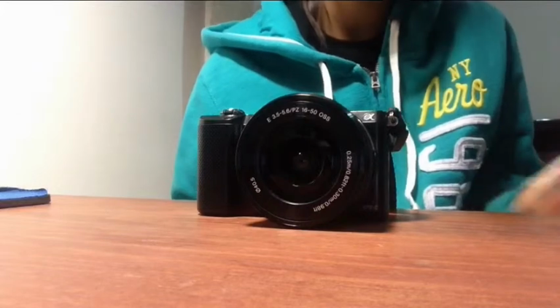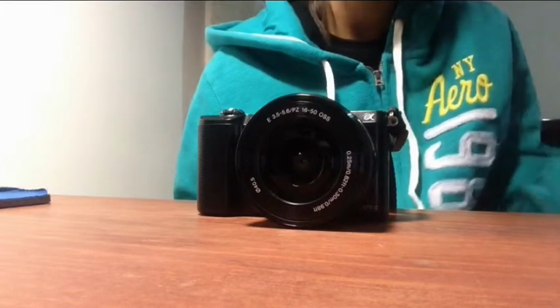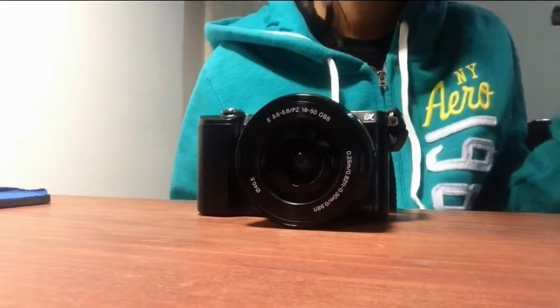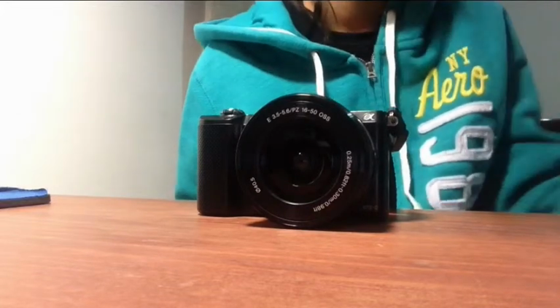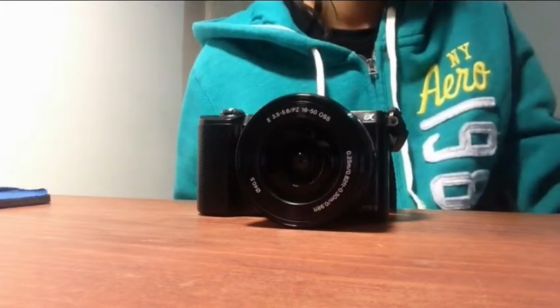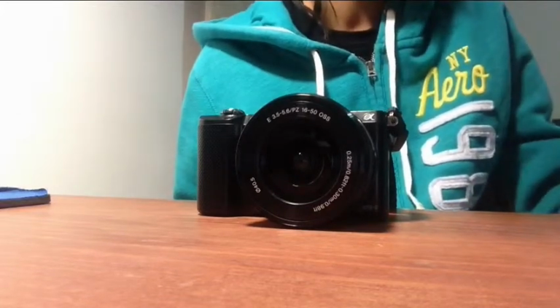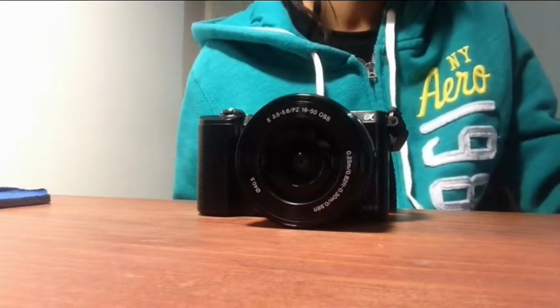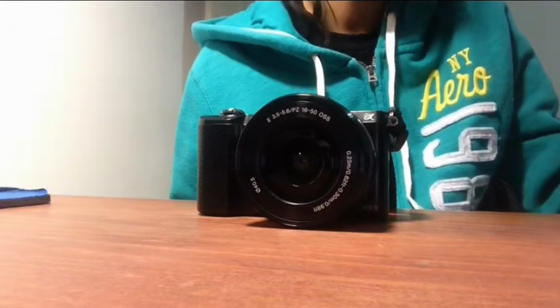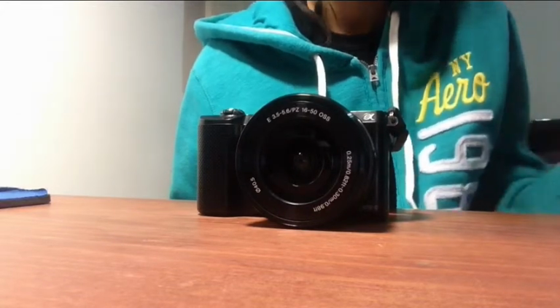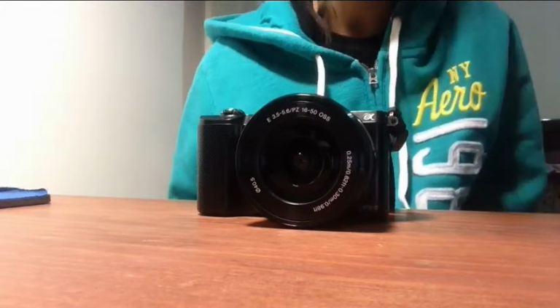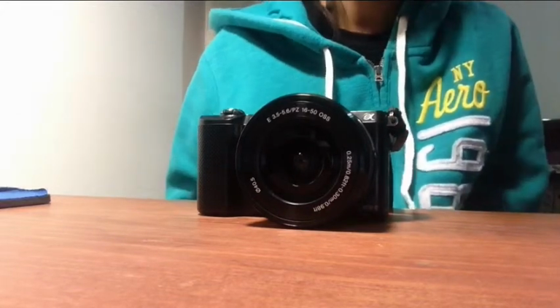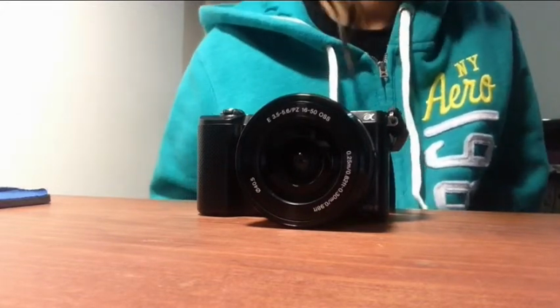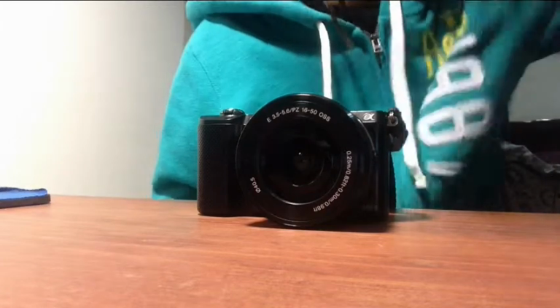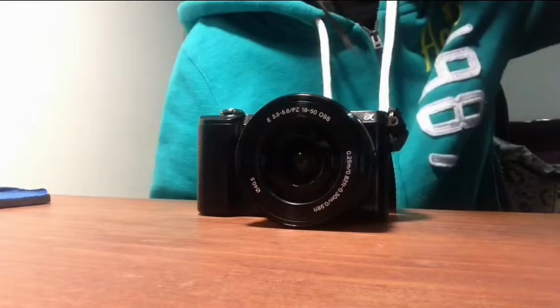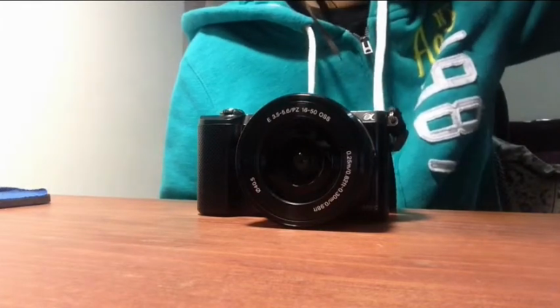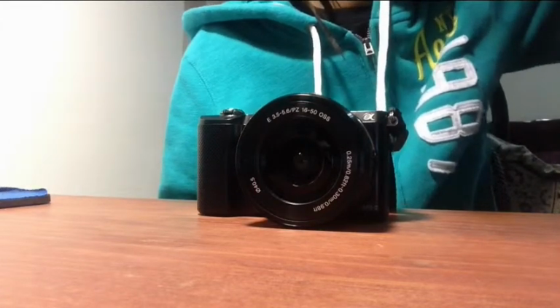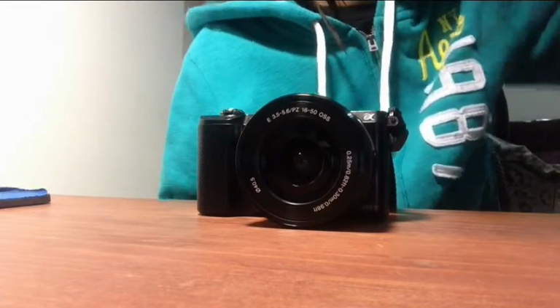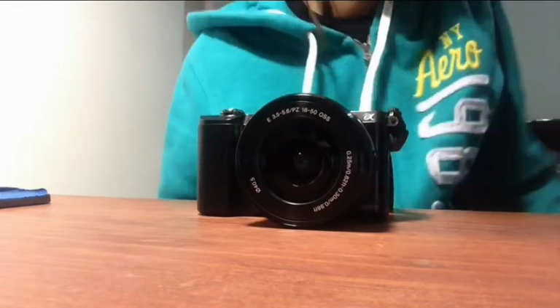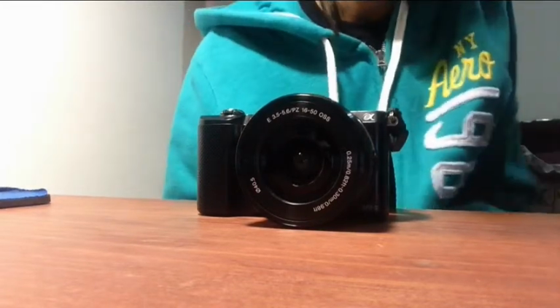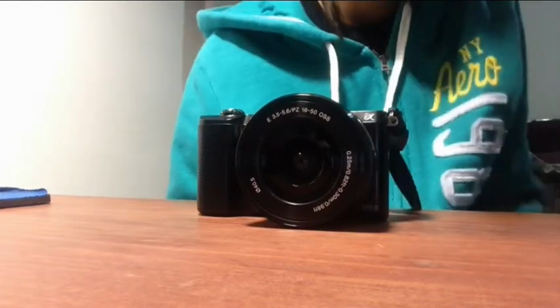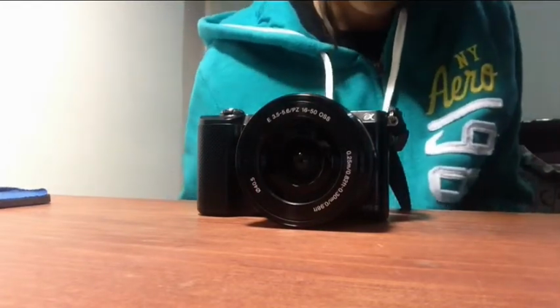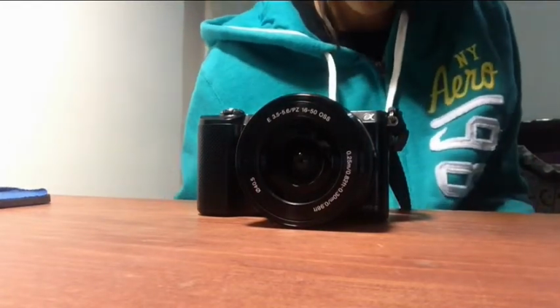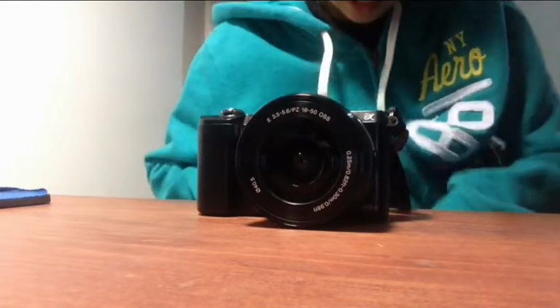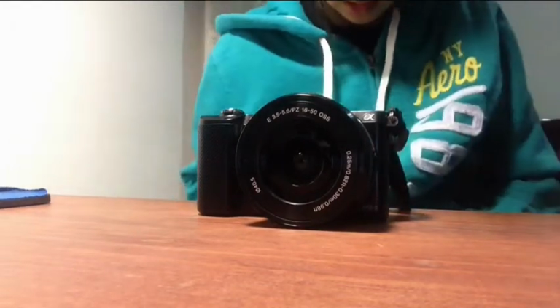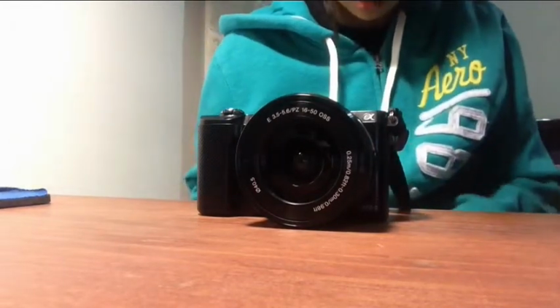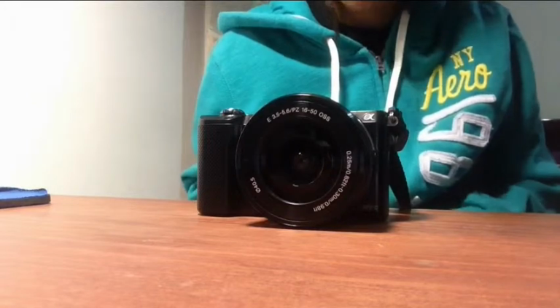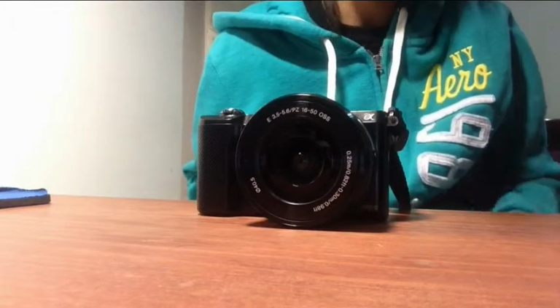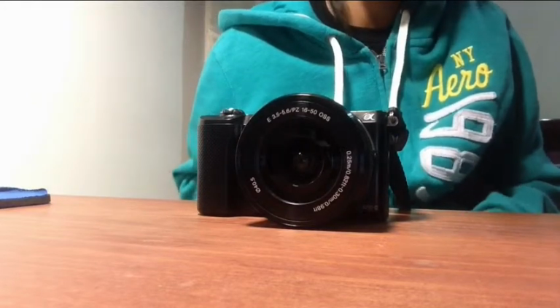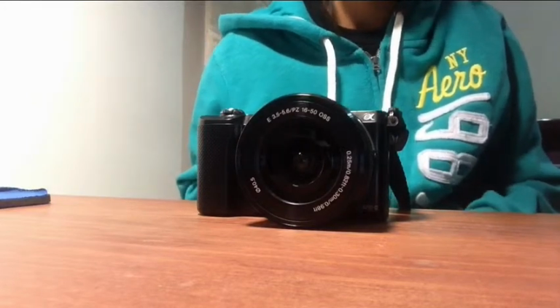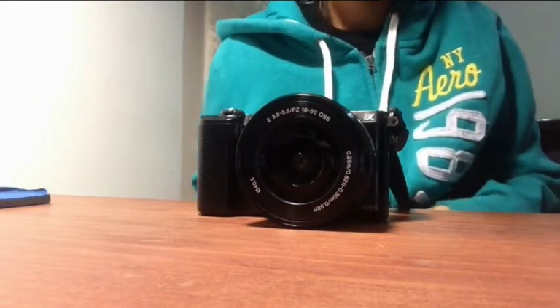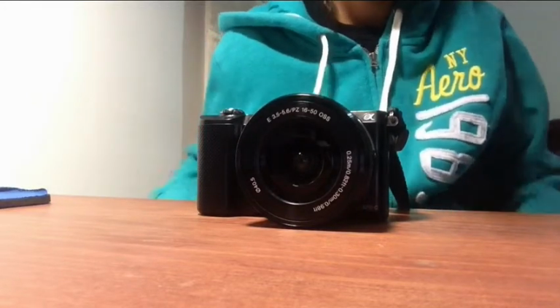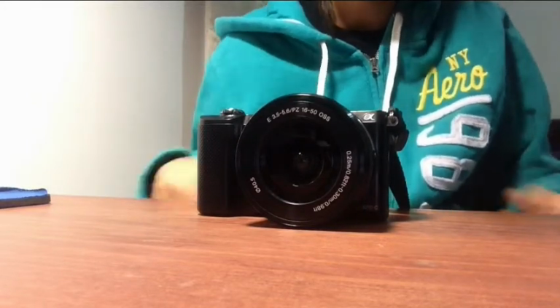I will show you a comparison between the iPhone 6 Plus and this camera.